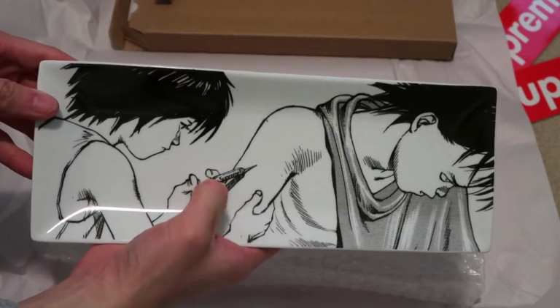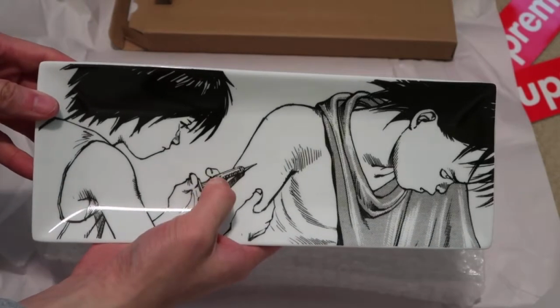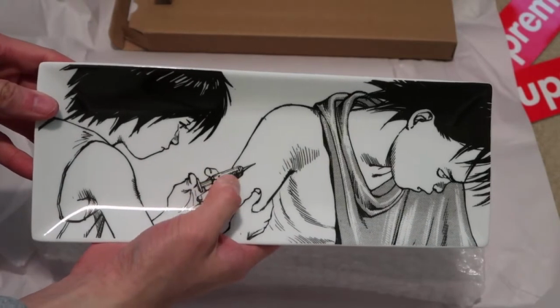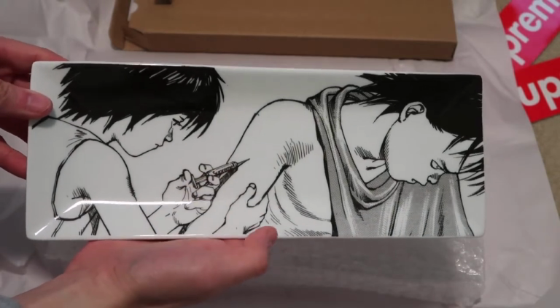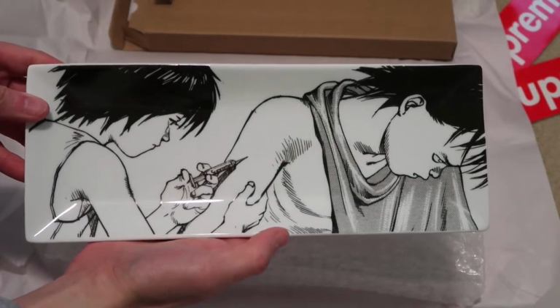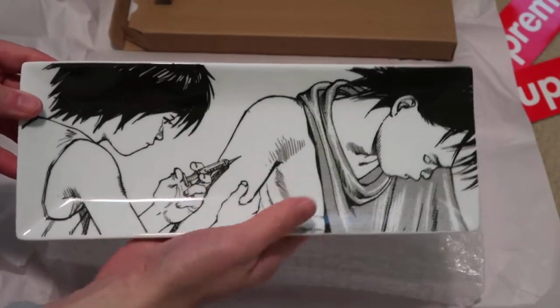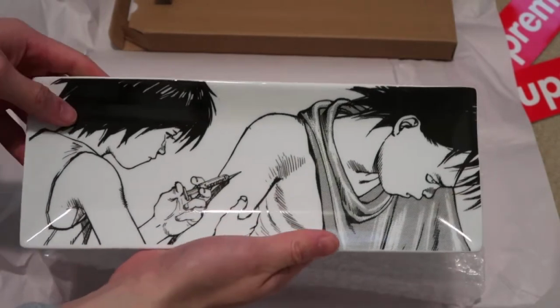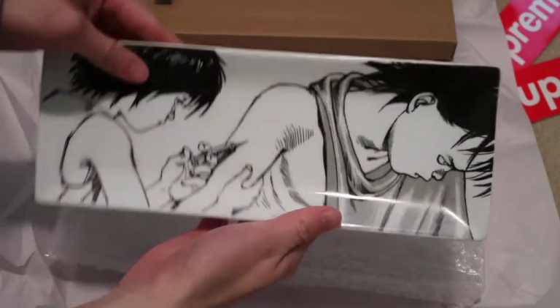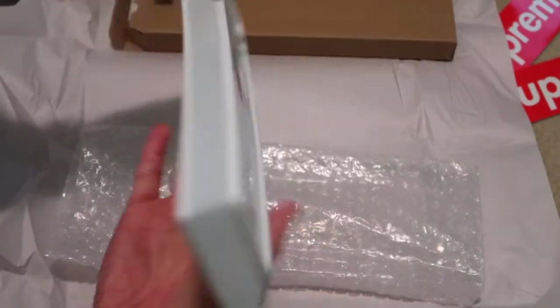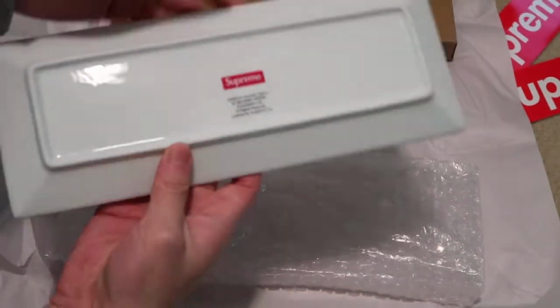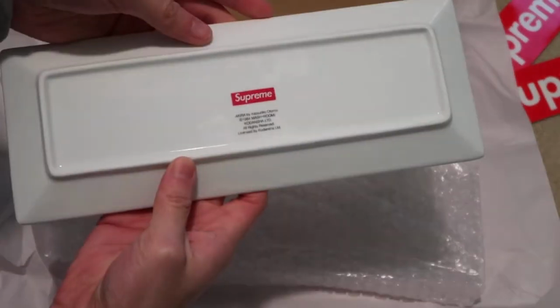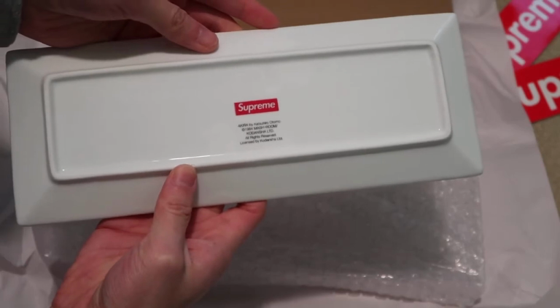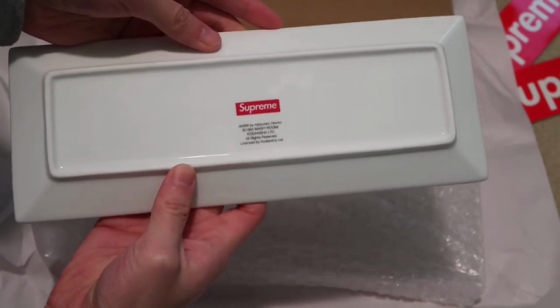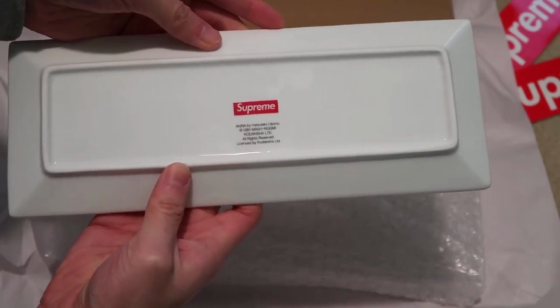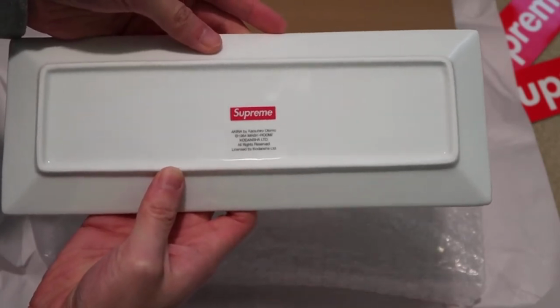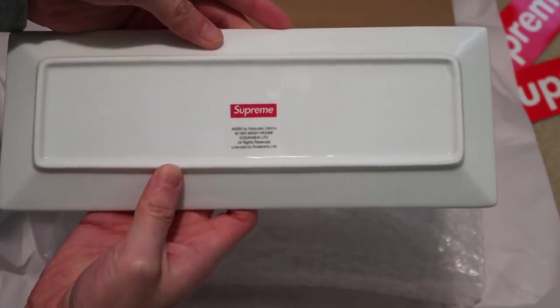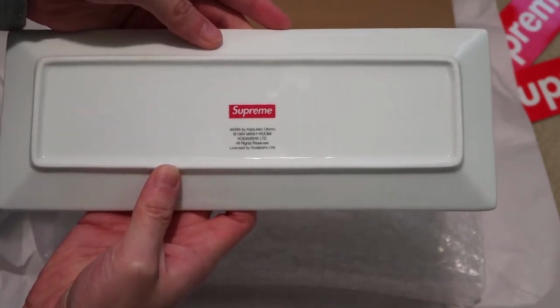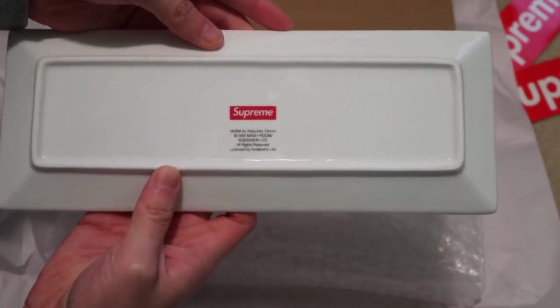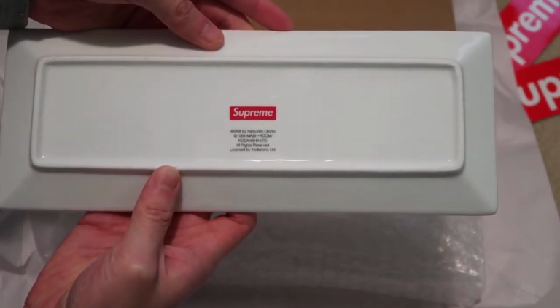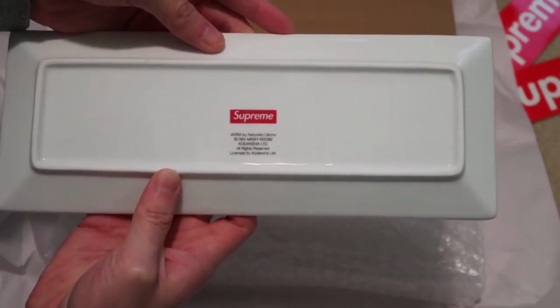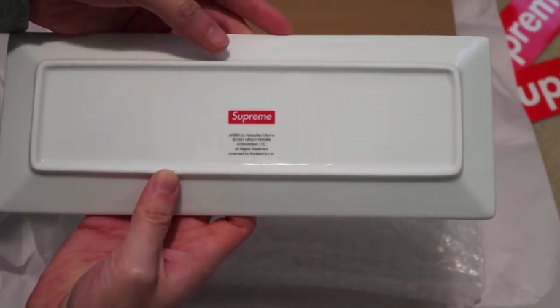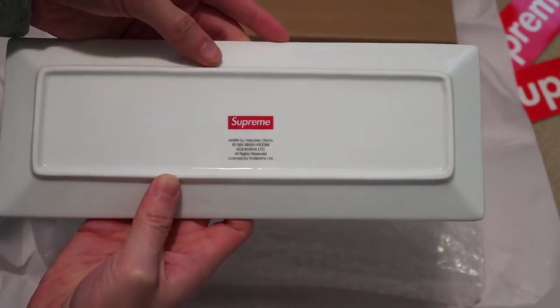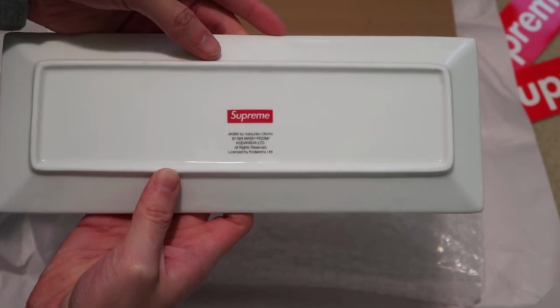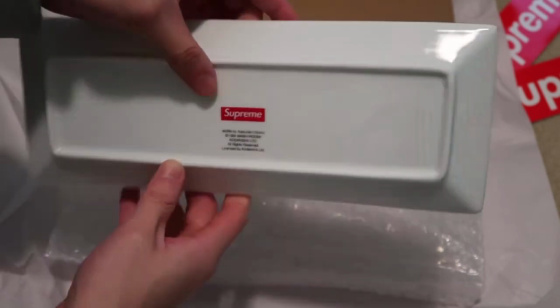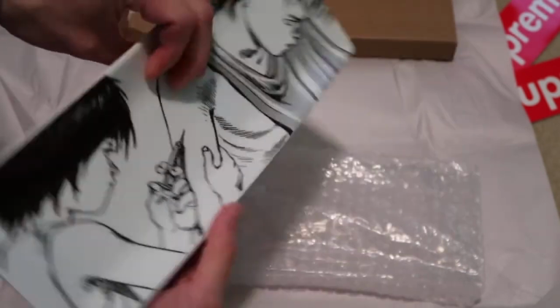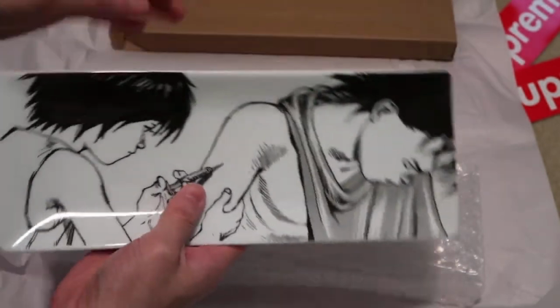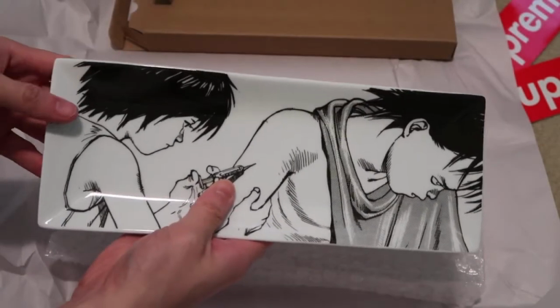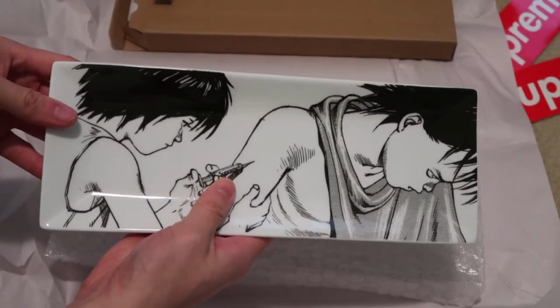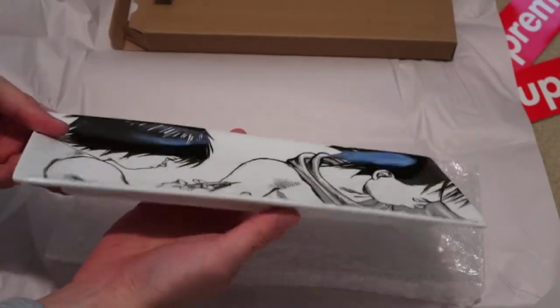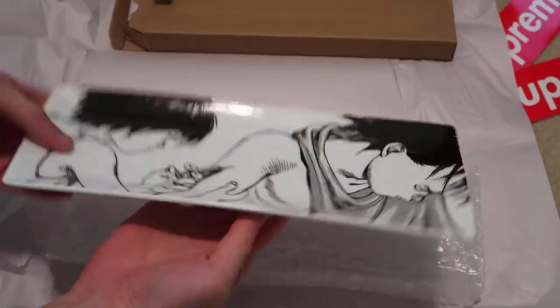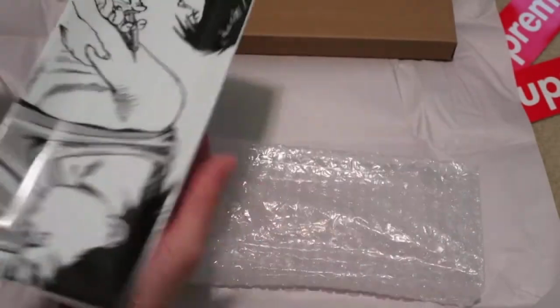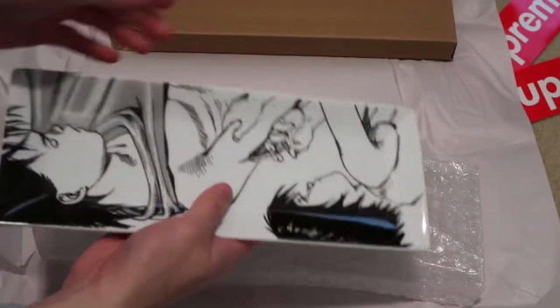You can tell right there — it says Supreme, giving them an injection. On the back it says Supreme, Akira, and basically all the copyright and stuff. Just a quick pickup — this accessory plate.